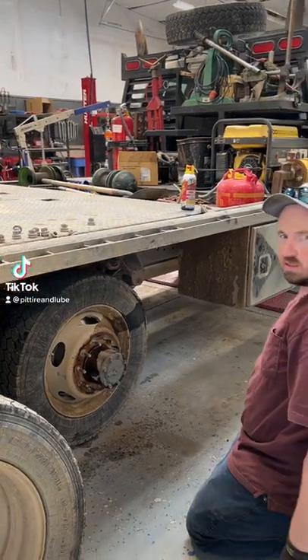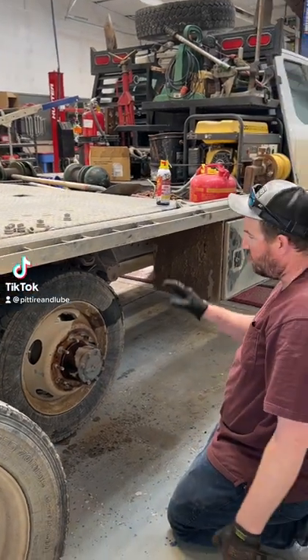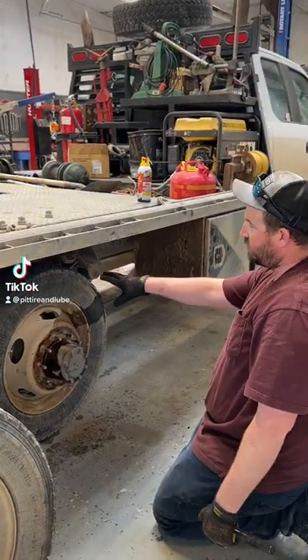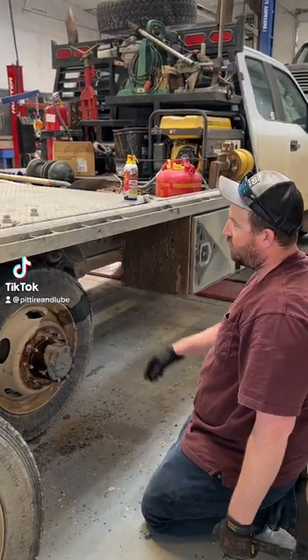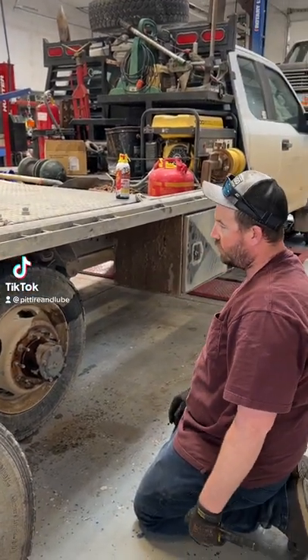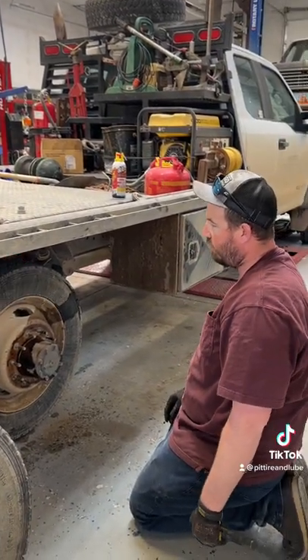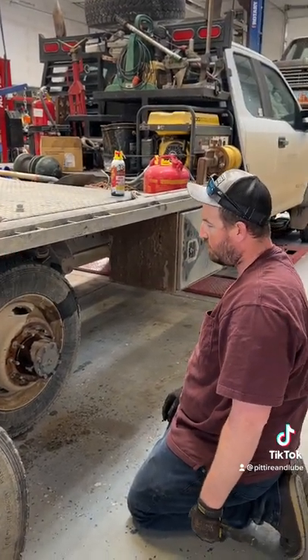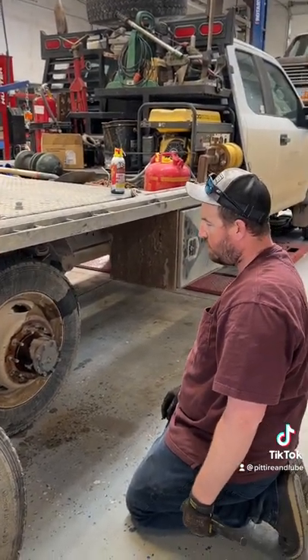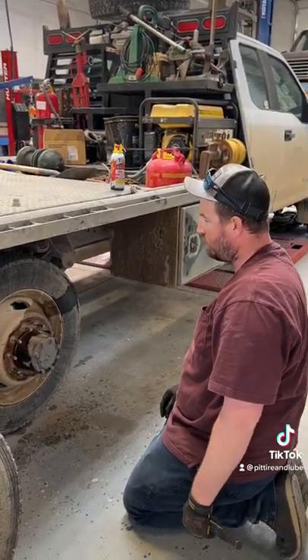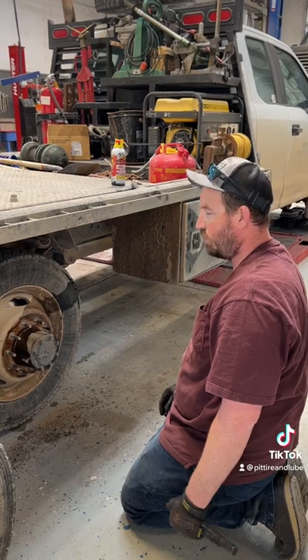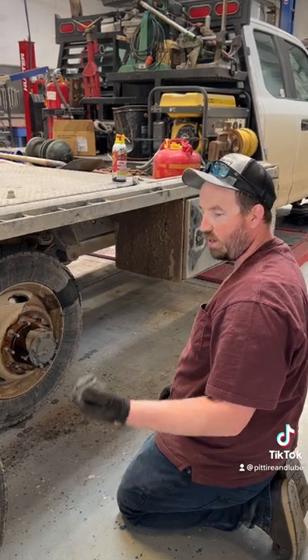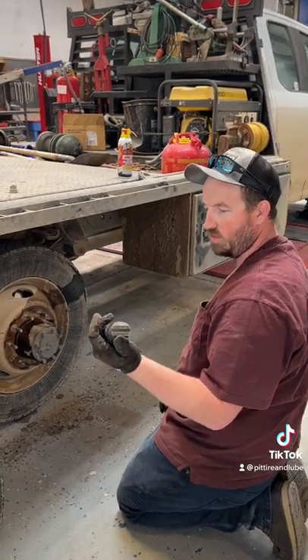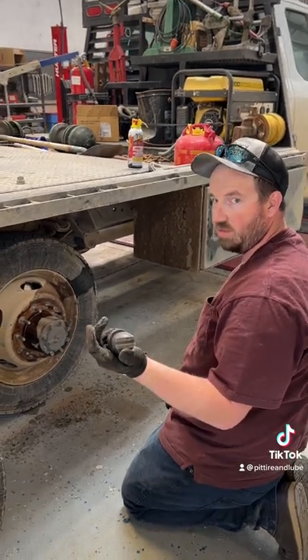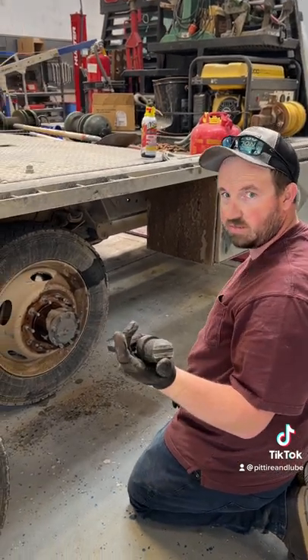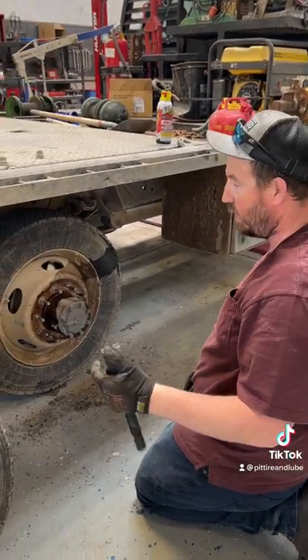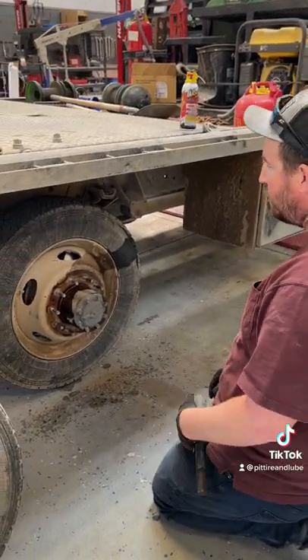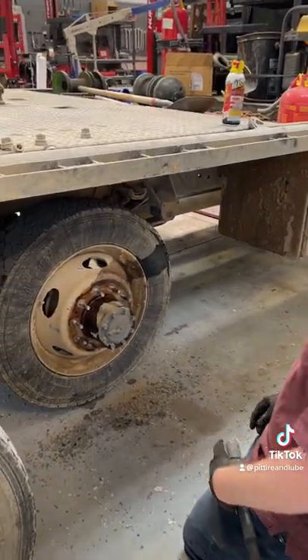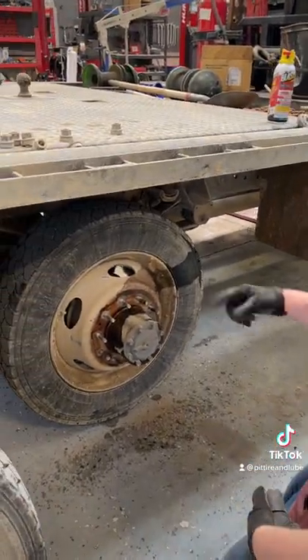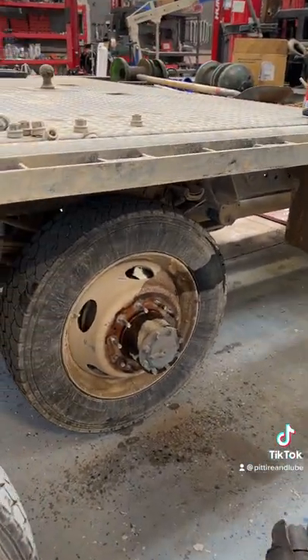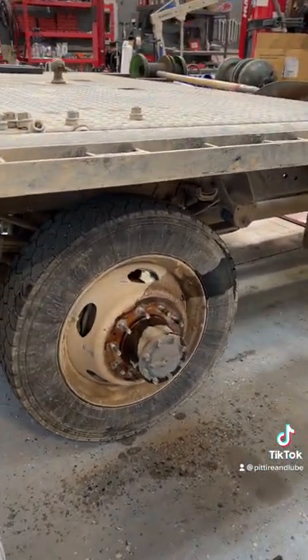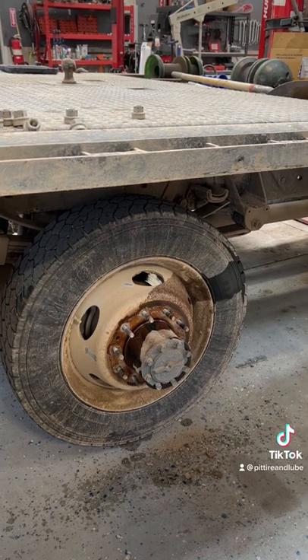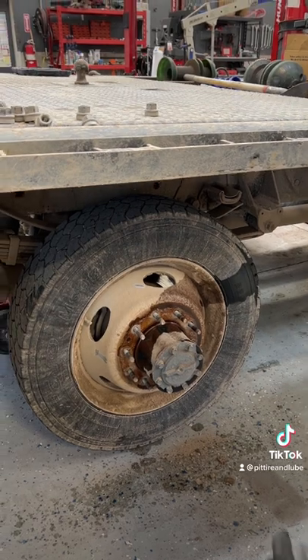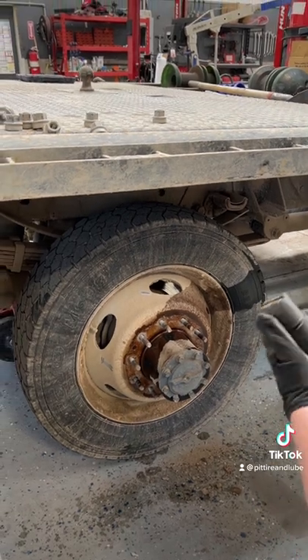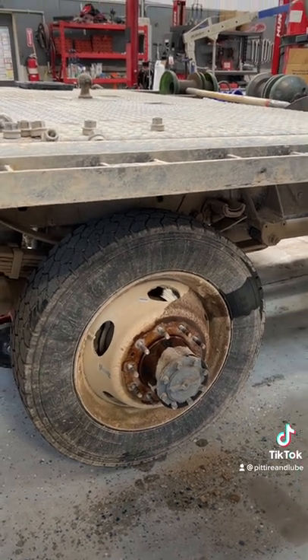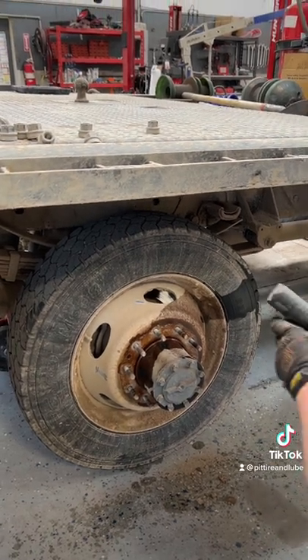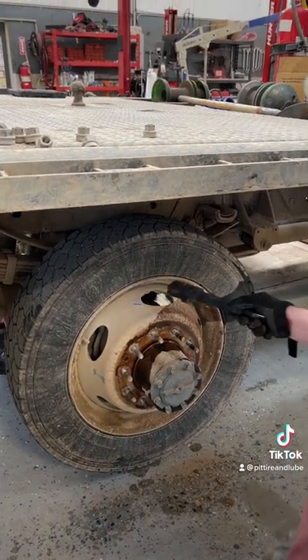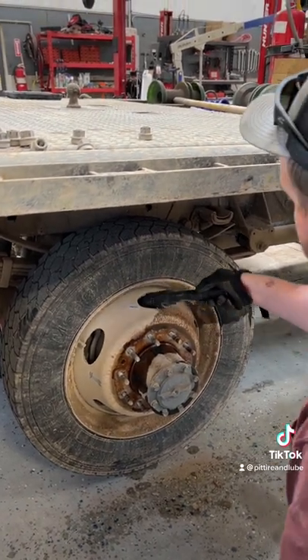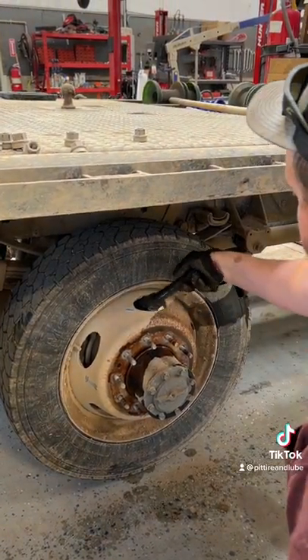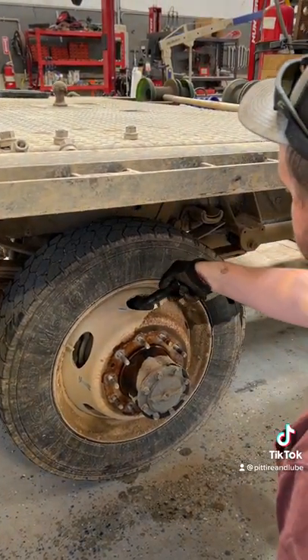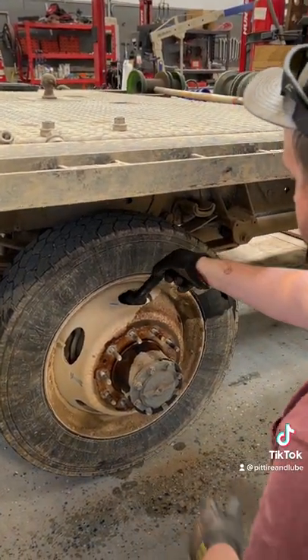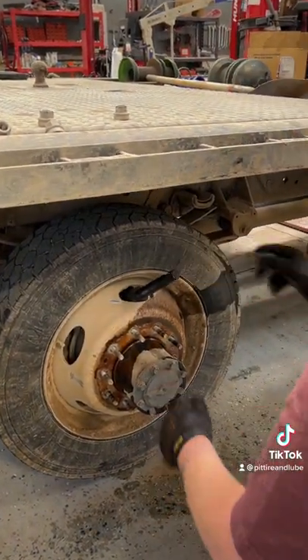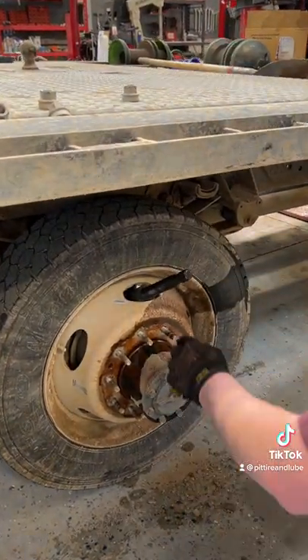We've been hitting this tire trying to get it off, but we get a lot of hate for this little tool. It's super handy — we've got it sprayed with penetrating oil. Just going to show you how this works: it goes in and pushes on the hub face right there.